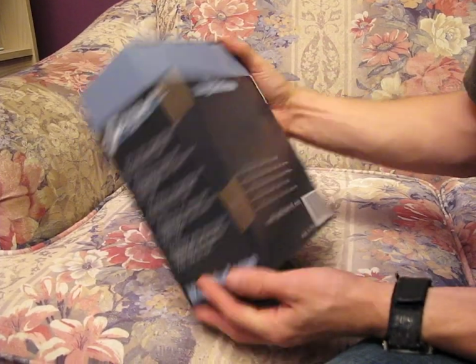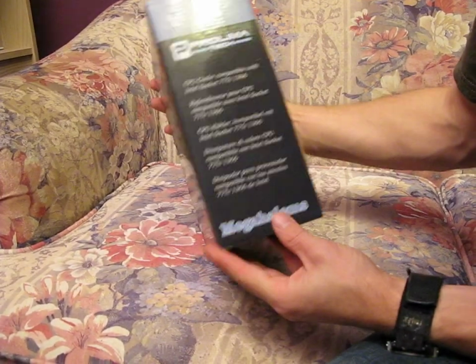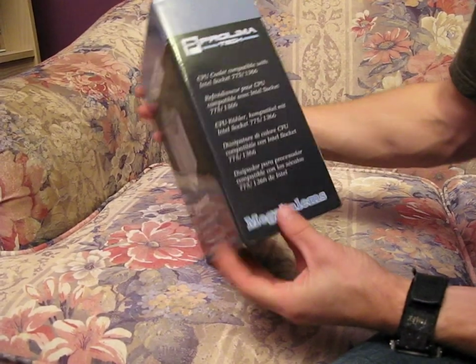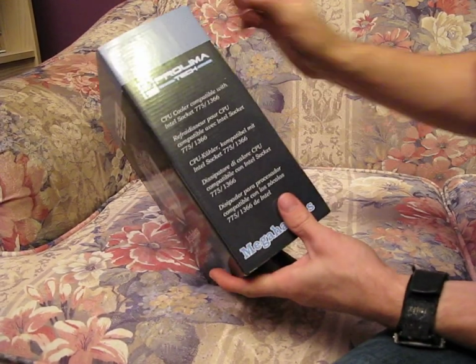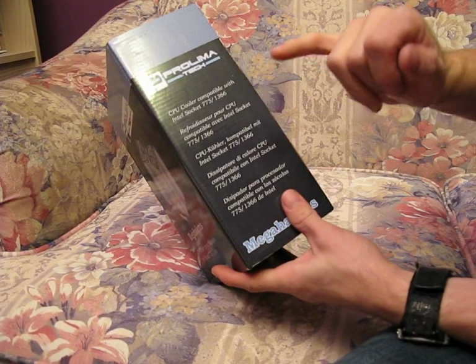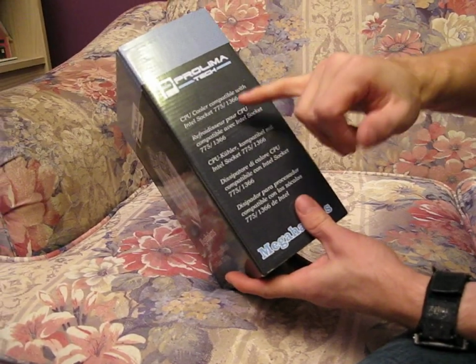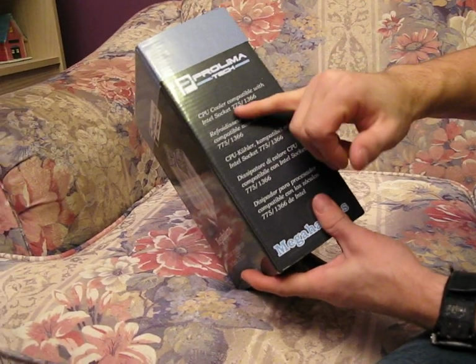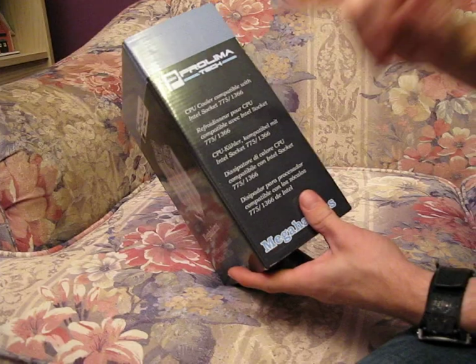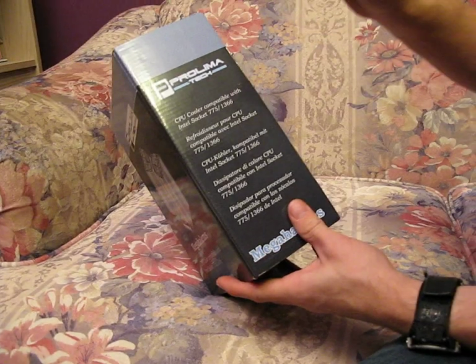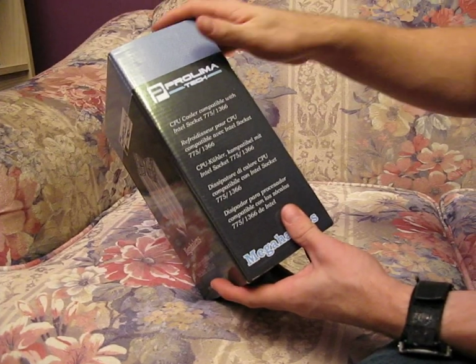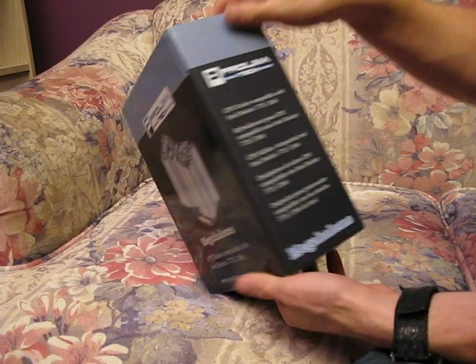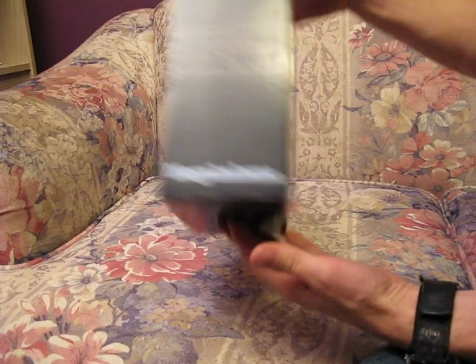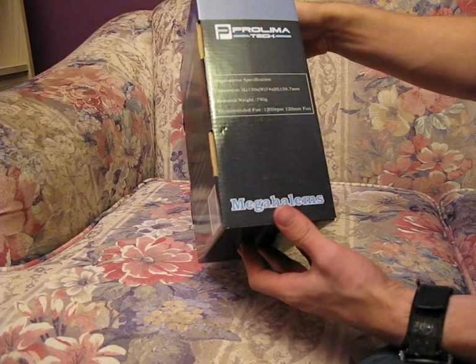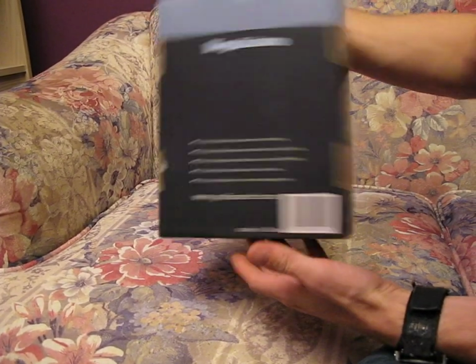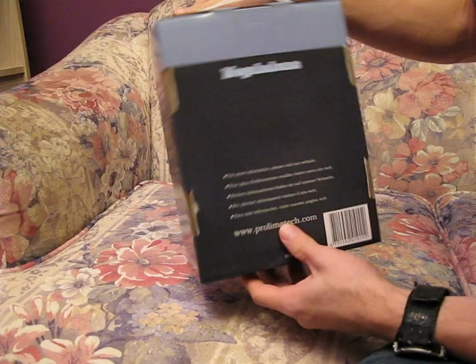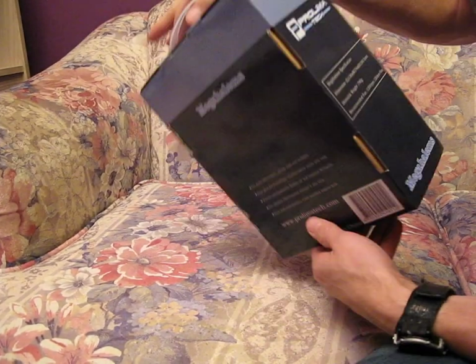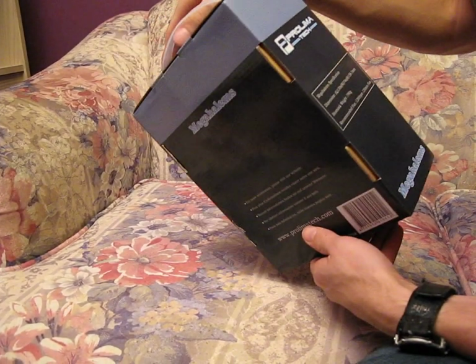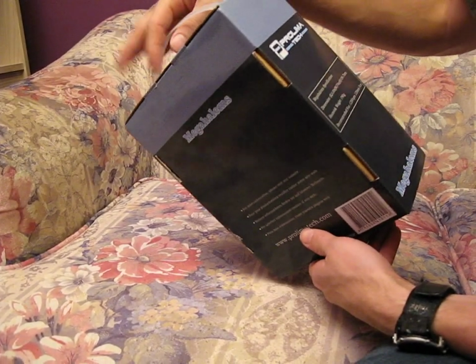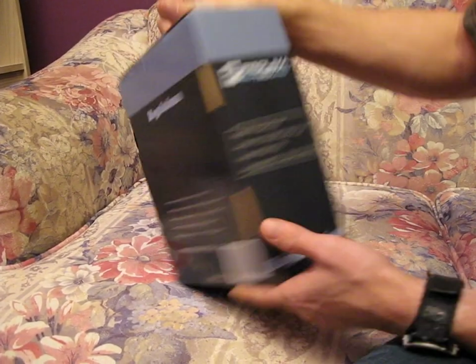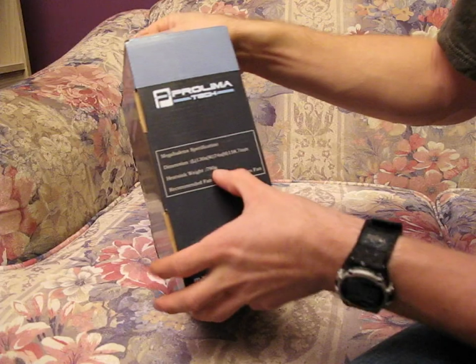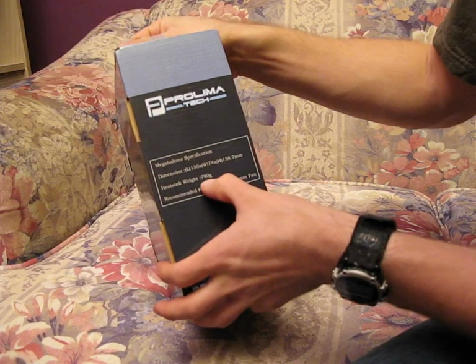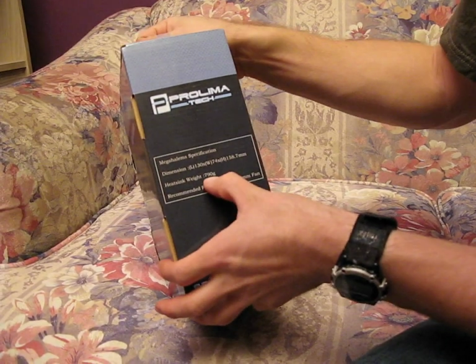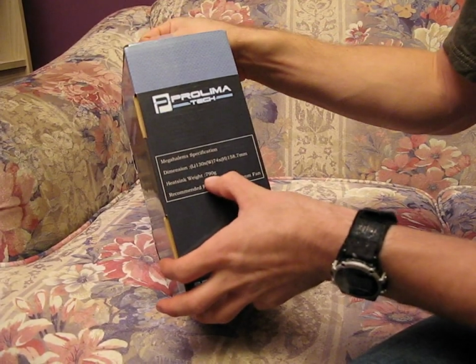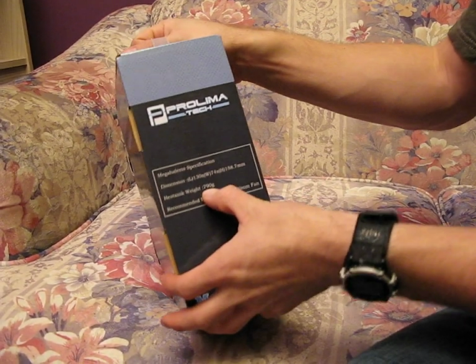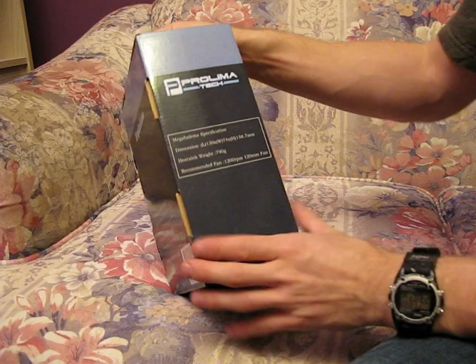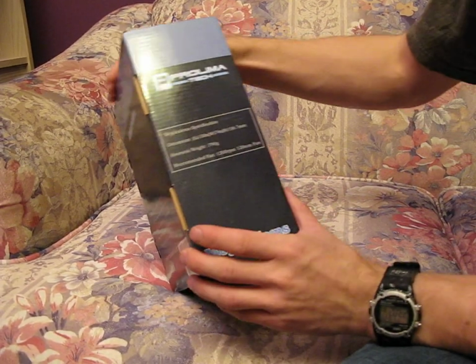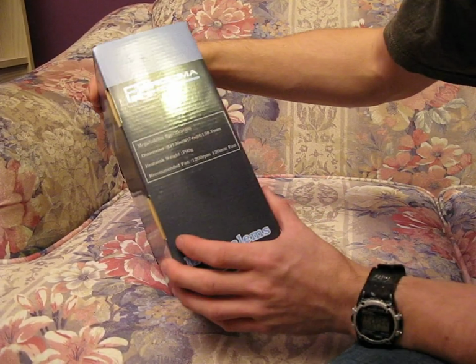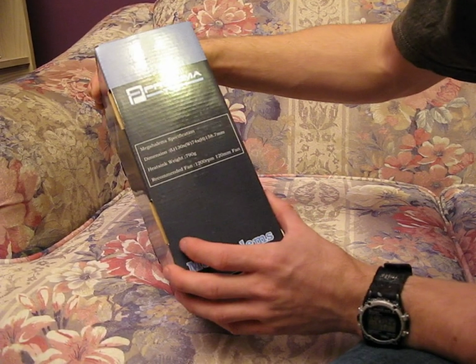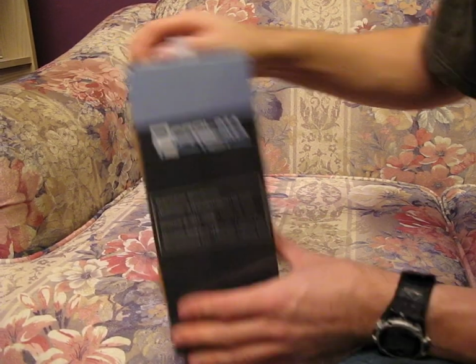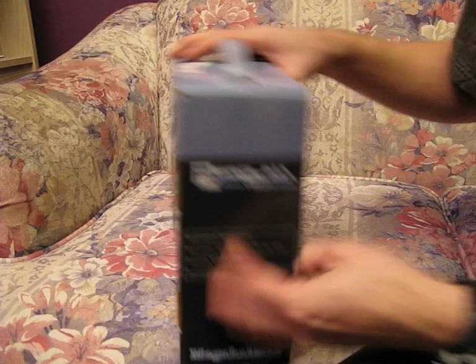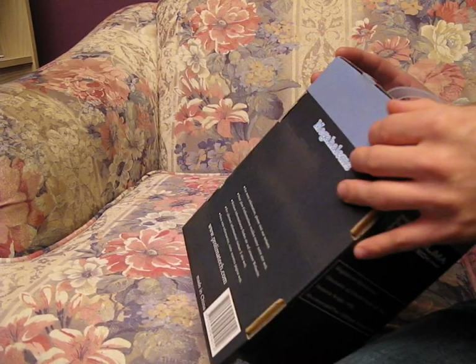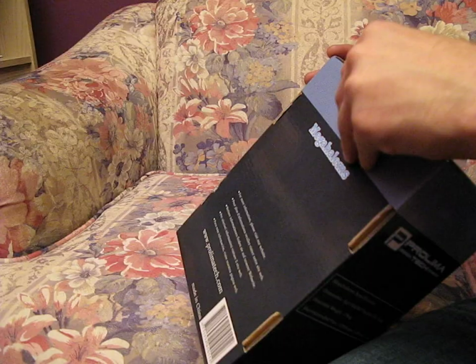So why don't we see what it says on the box. This is compatible with 775 and 1366. And that's pretty much all it says. Oh, it weighs 790 grams — holy cow. So that's well over a pound attached to your CPU socket.